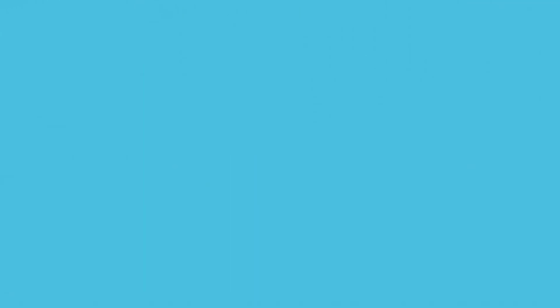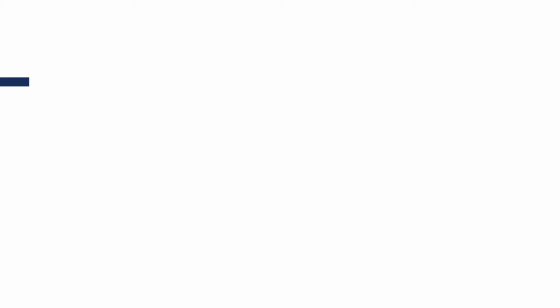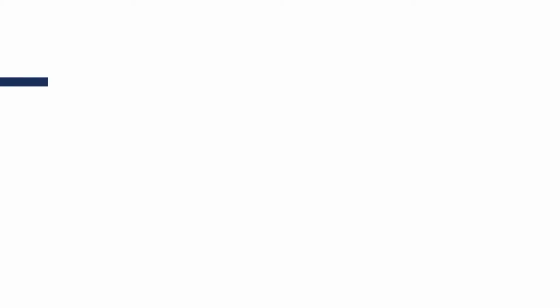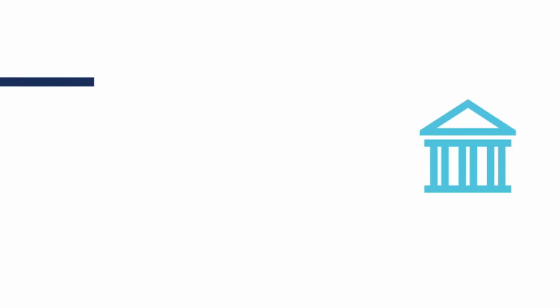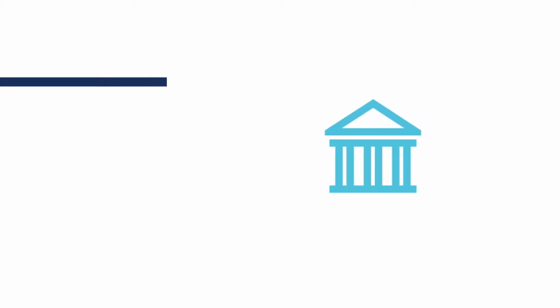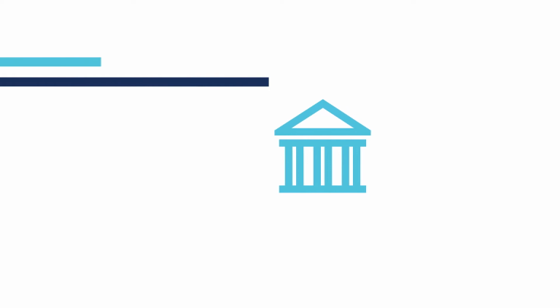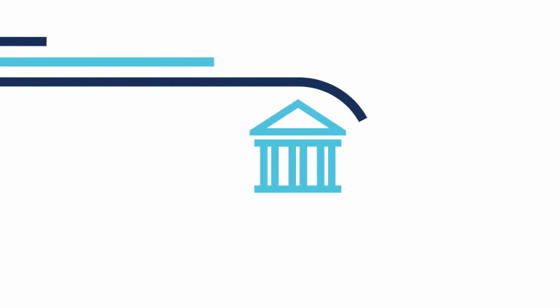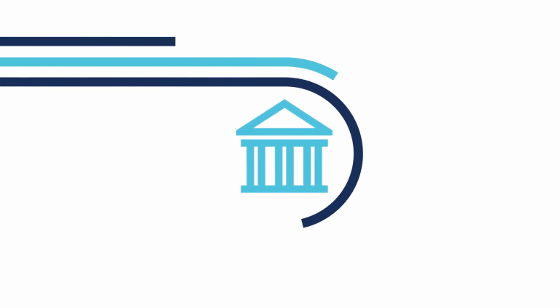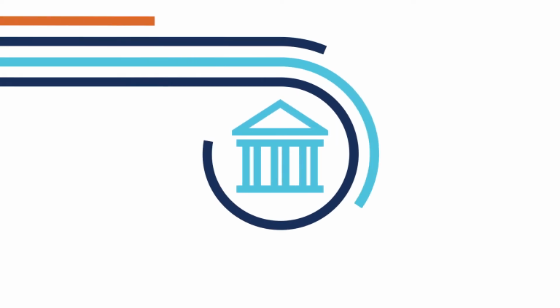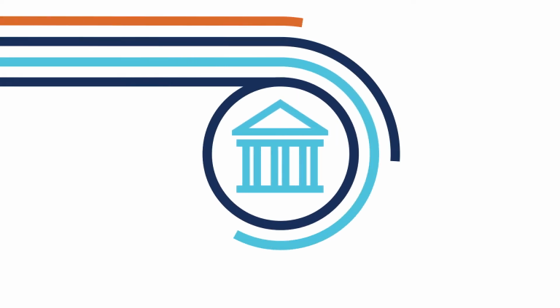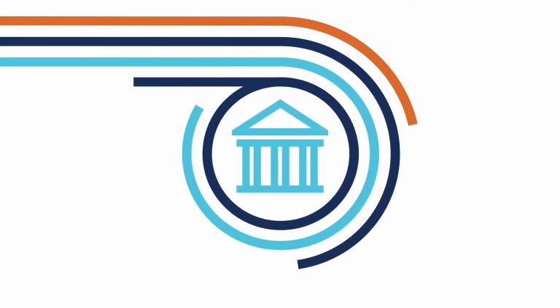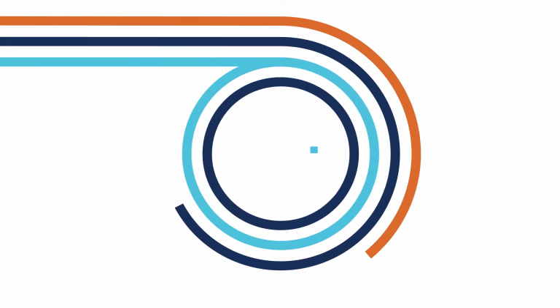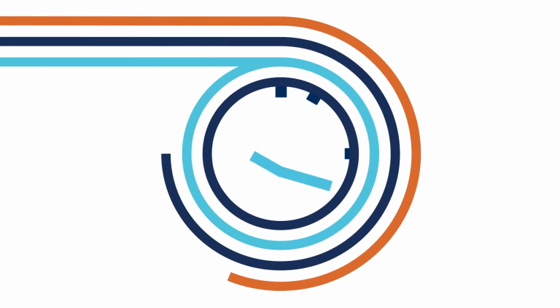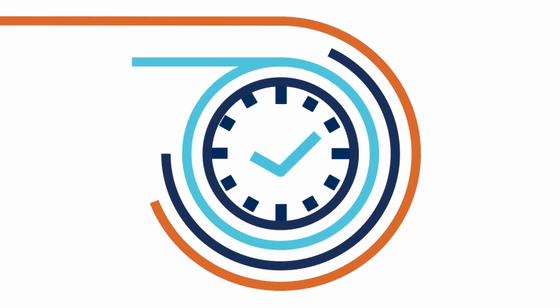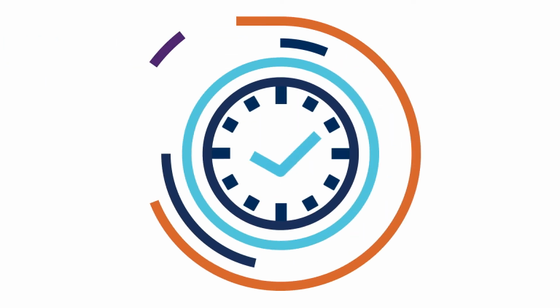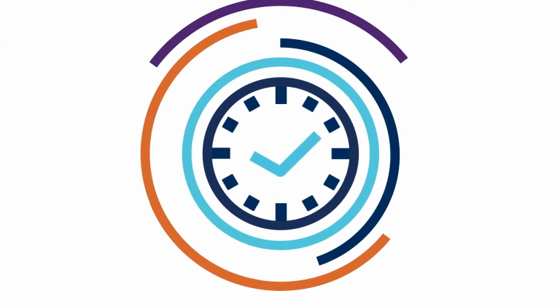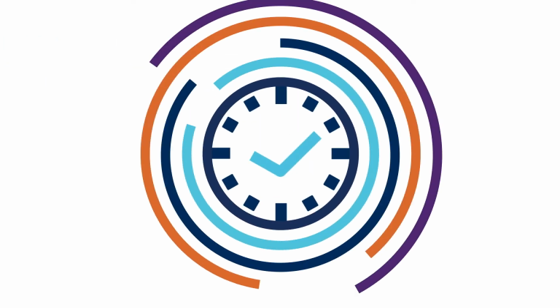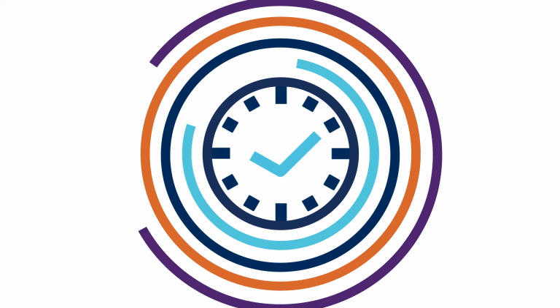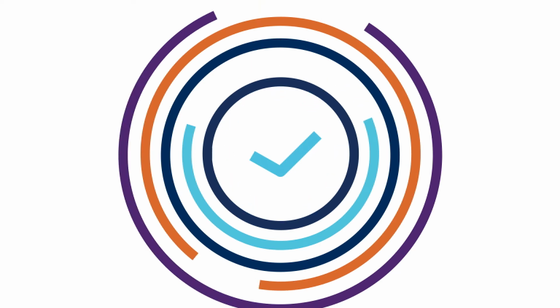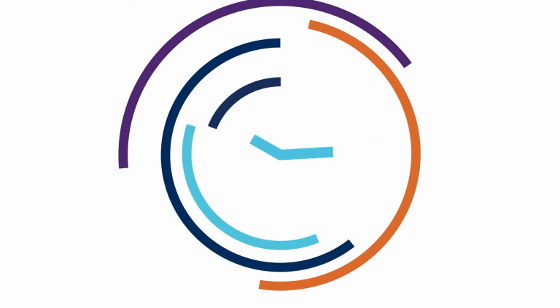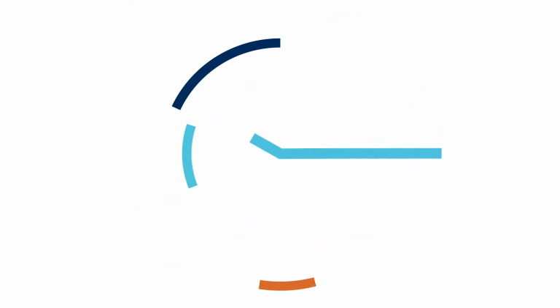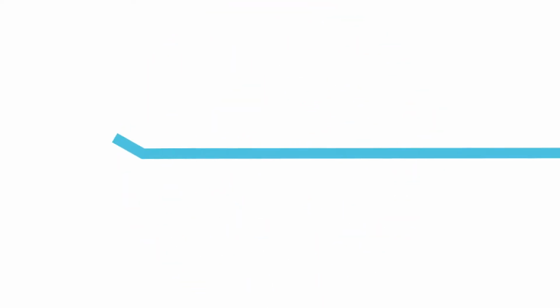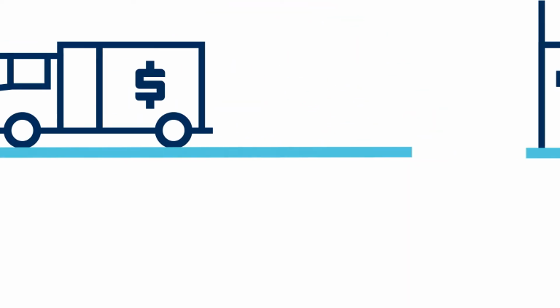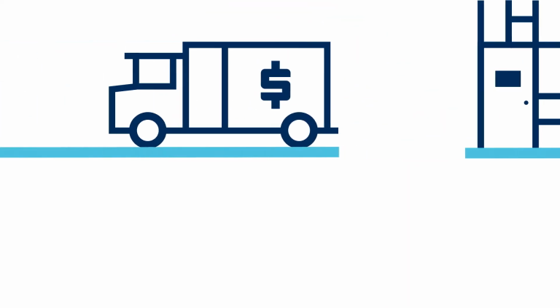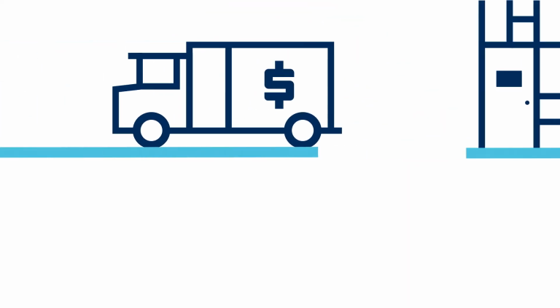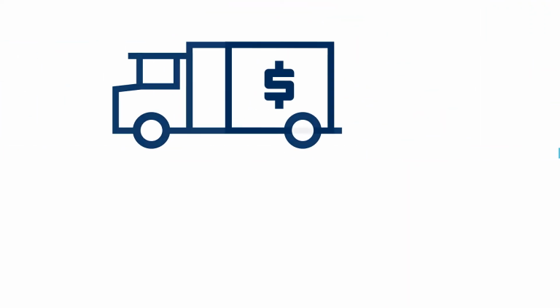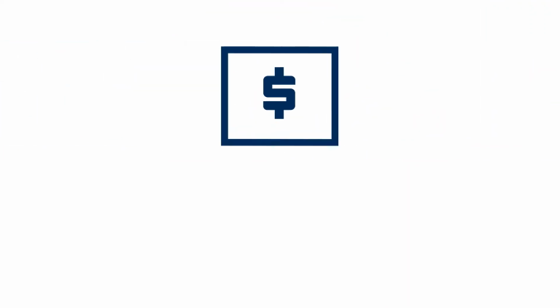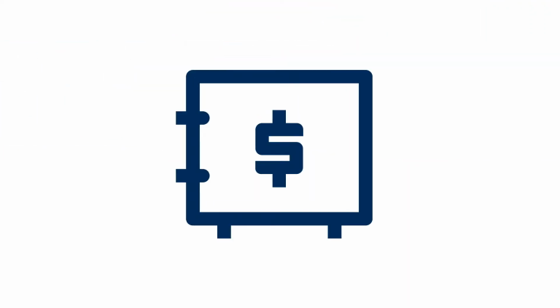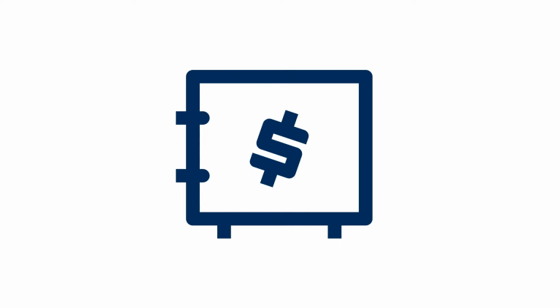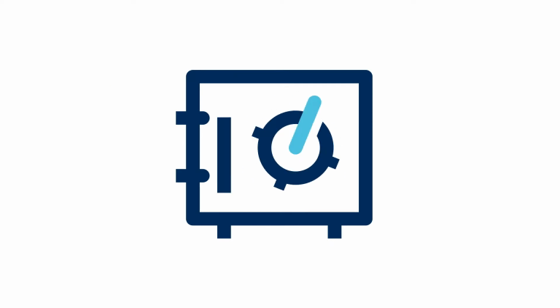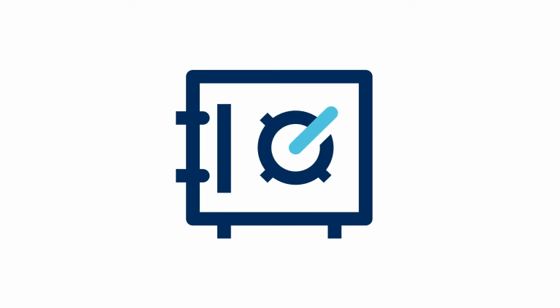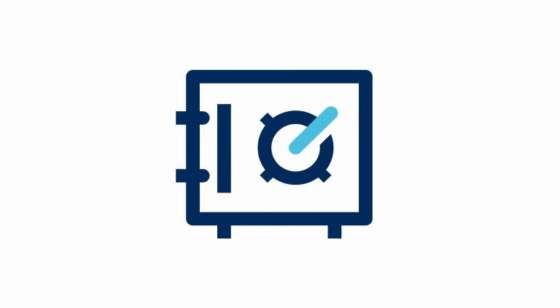These days, even a simple trip to the bank isn't so simple, and every trip takes time away from doing business. What if, instead of going to the bank, the bank came to you? That's the idea behind Virtual Vault from Bremer Bank.